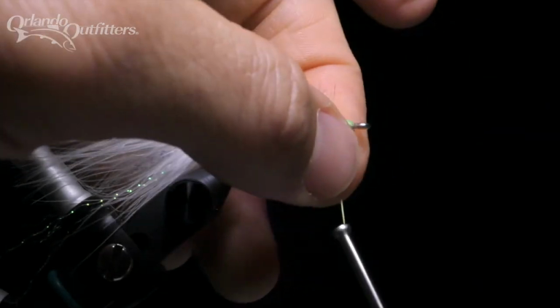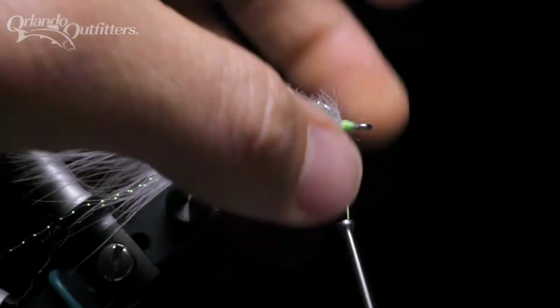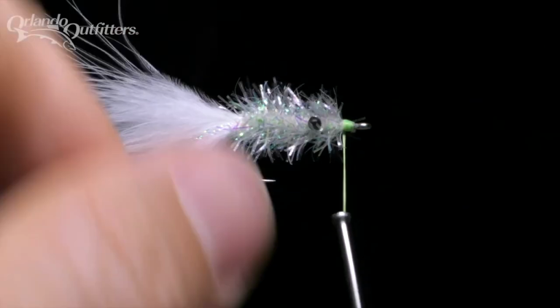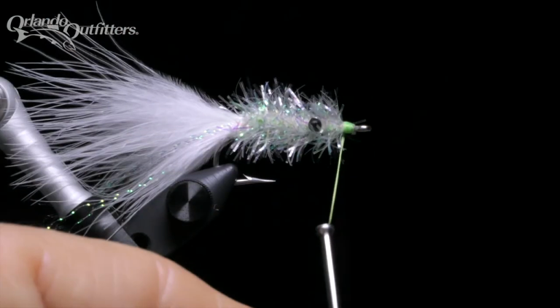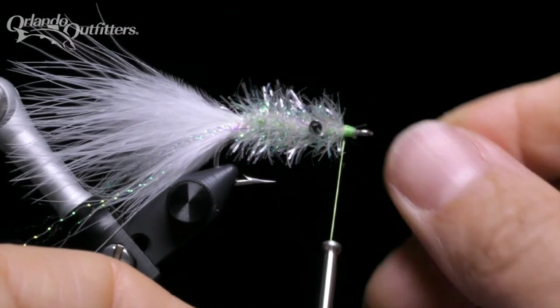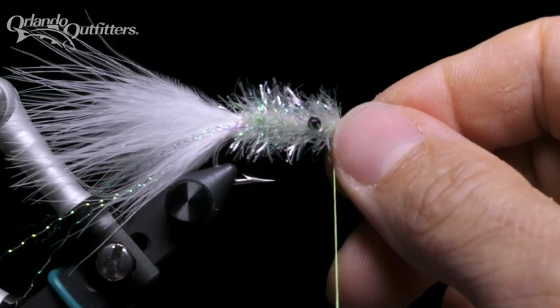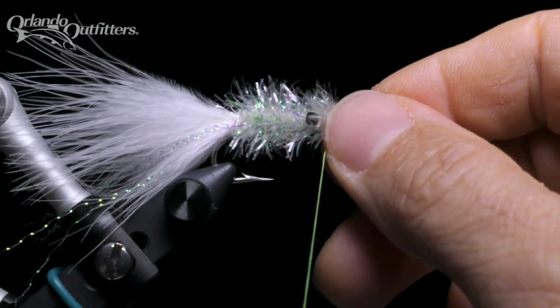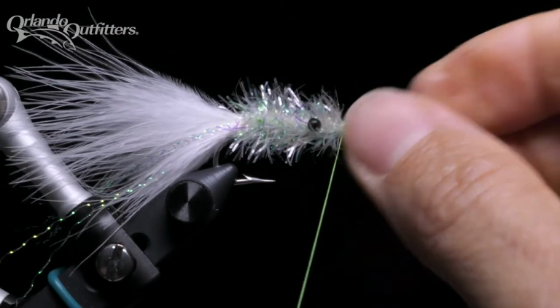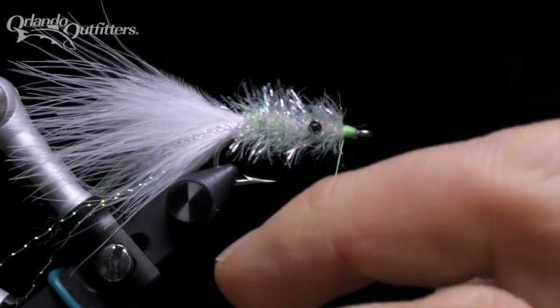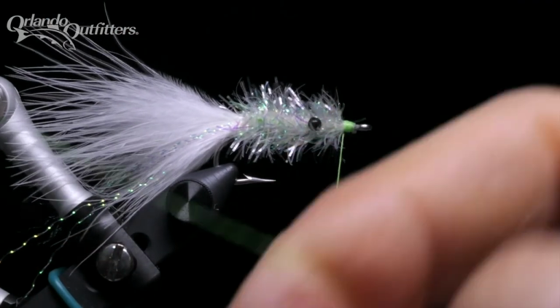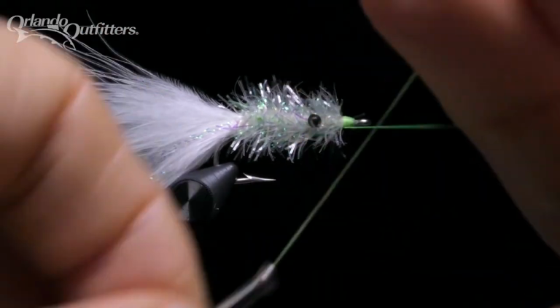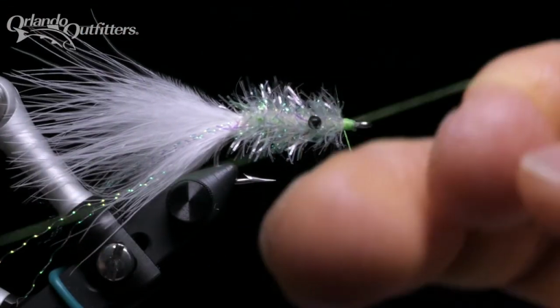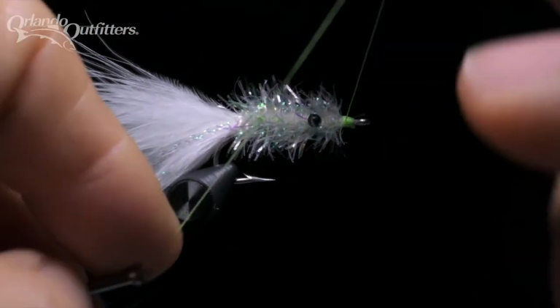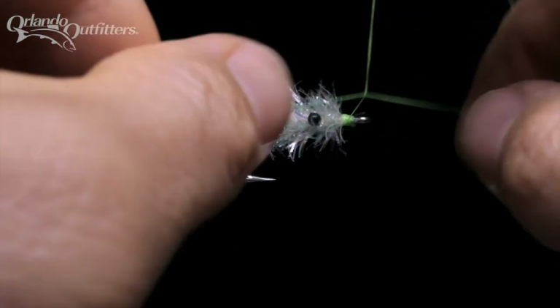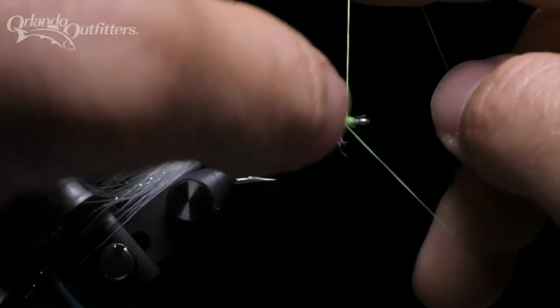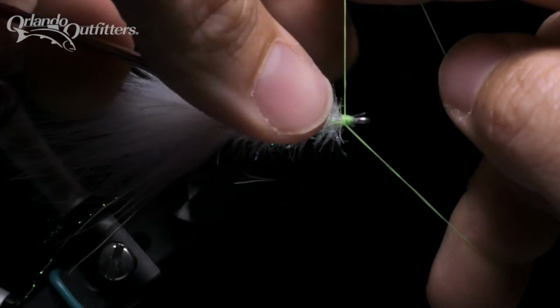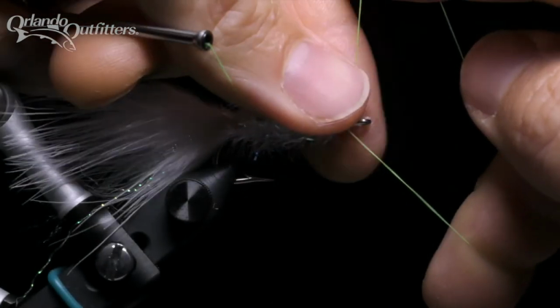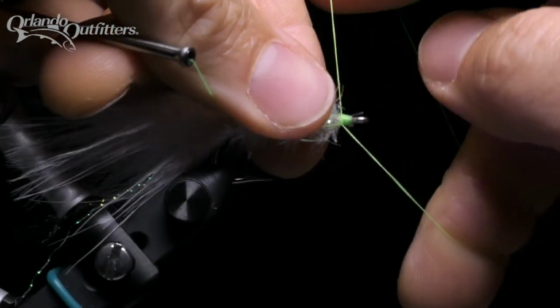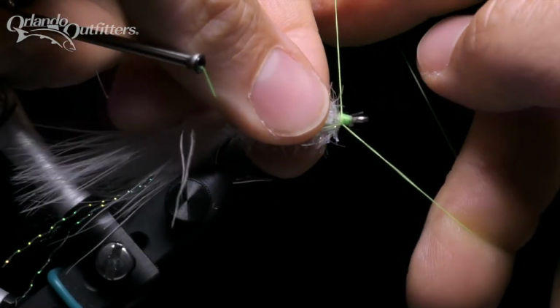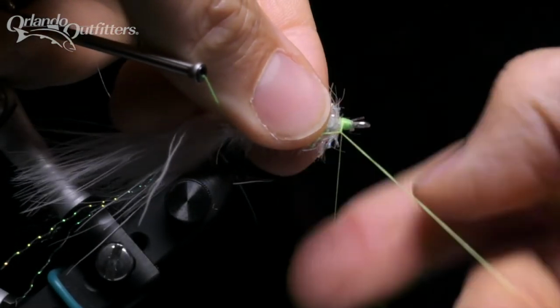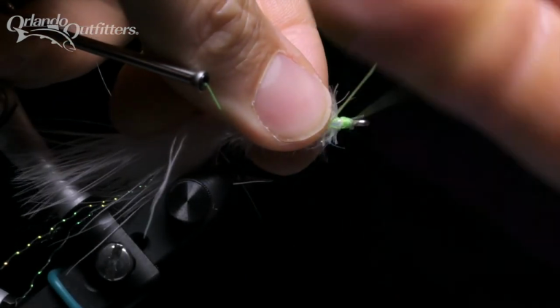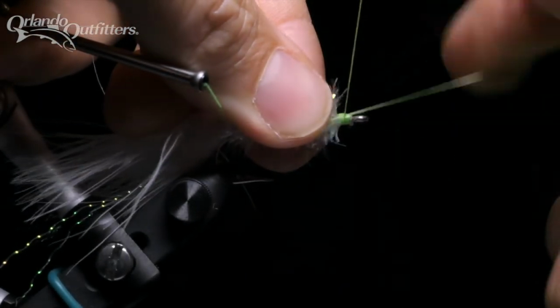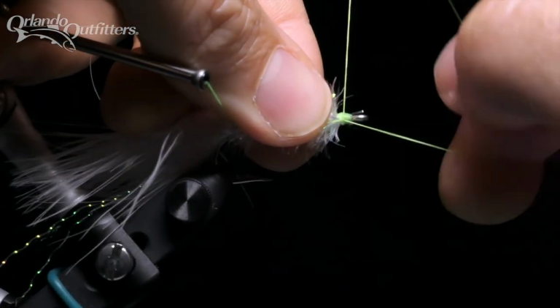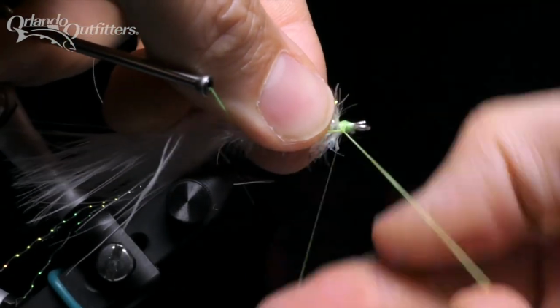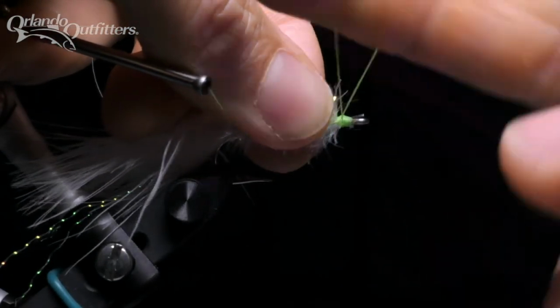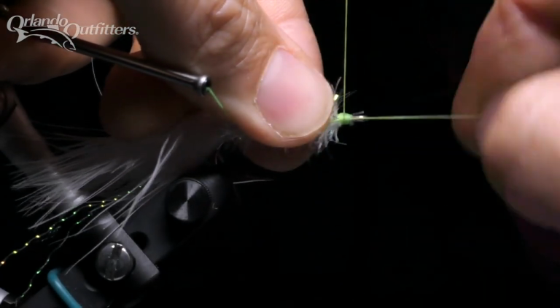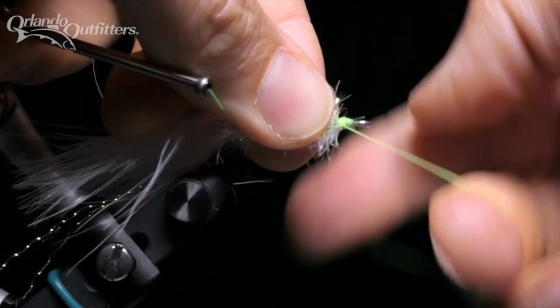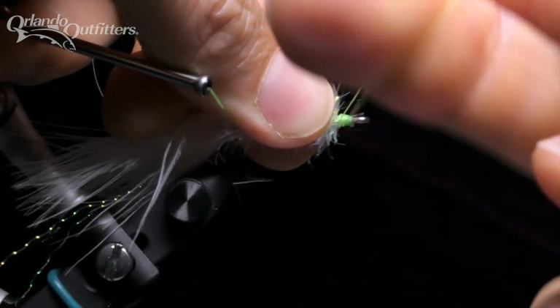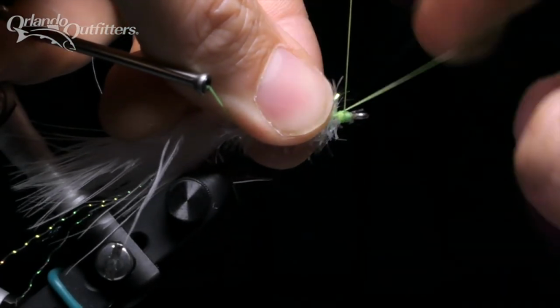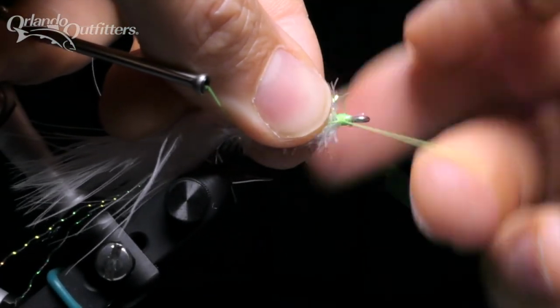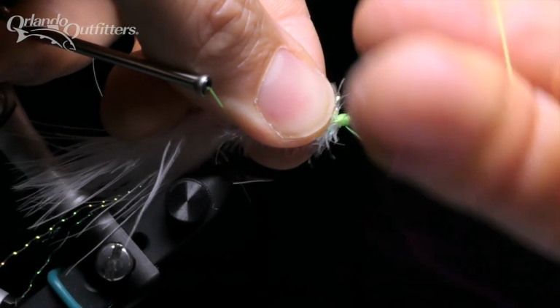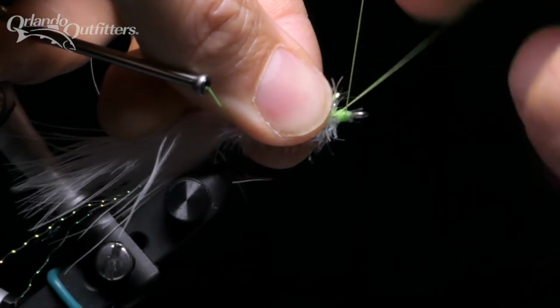While they are all a little bit different, these same techniques can be used for standard chenille, various types of sparkle chenille, like Palmer chenille and crystal hackle, and even pre-made dubbing brushes.